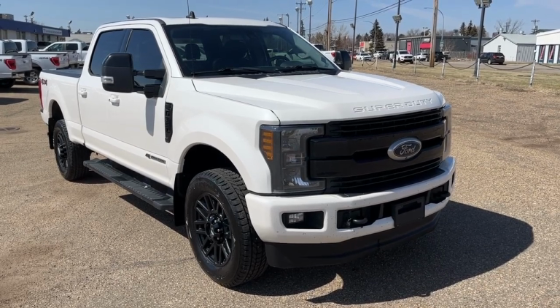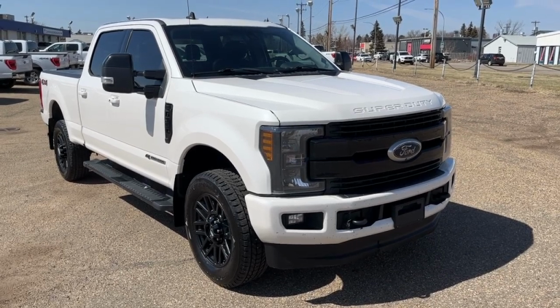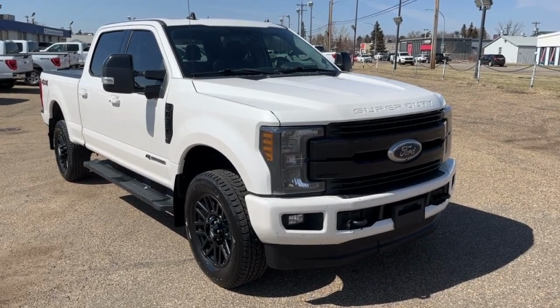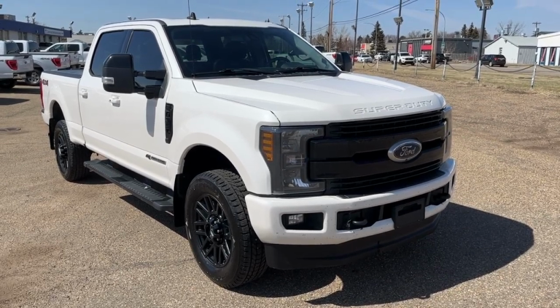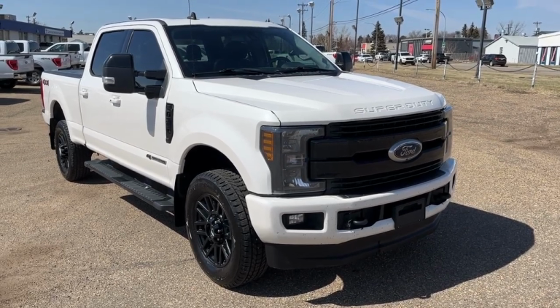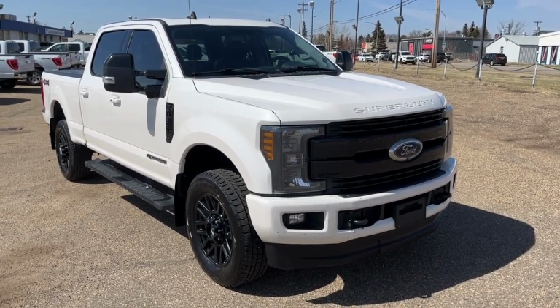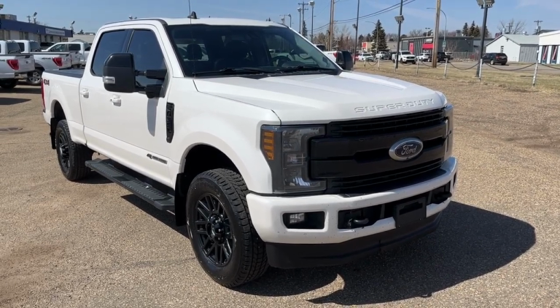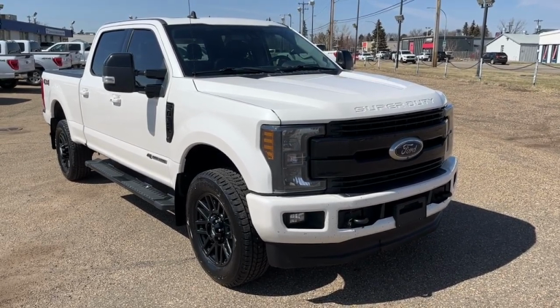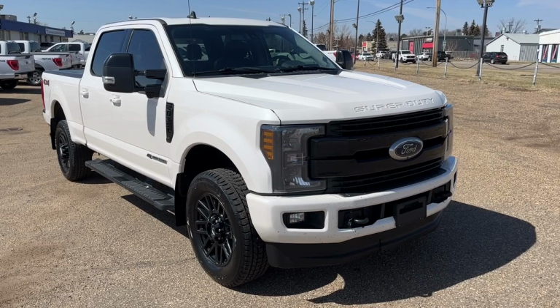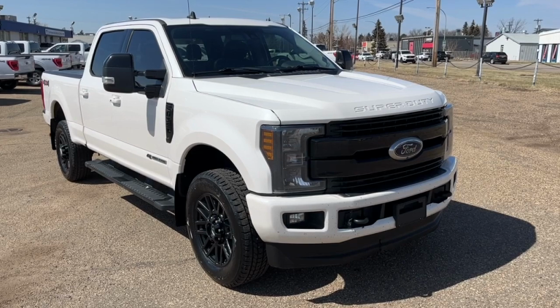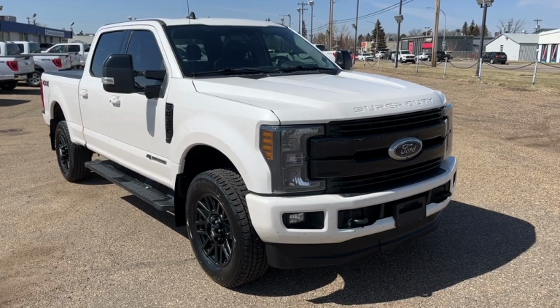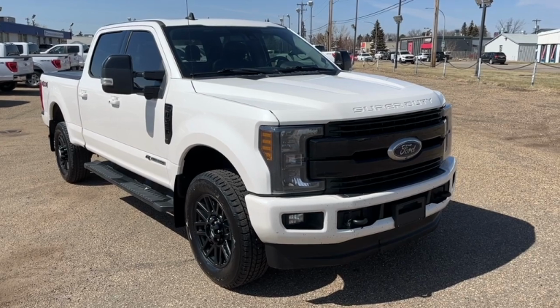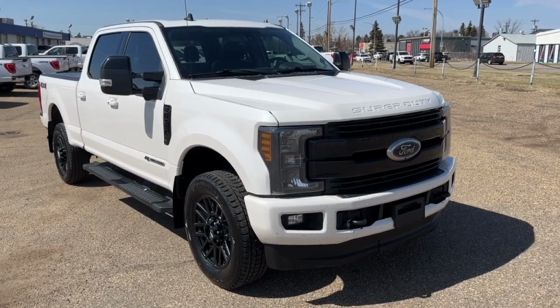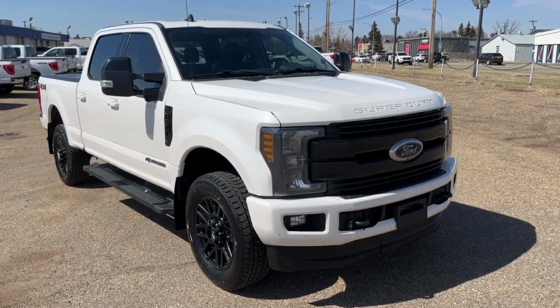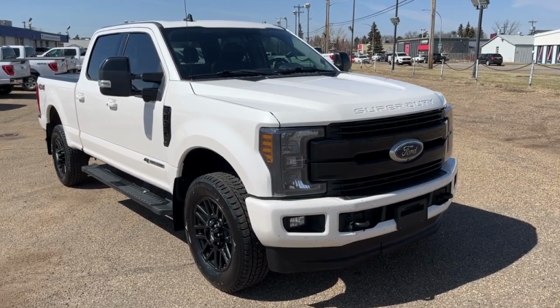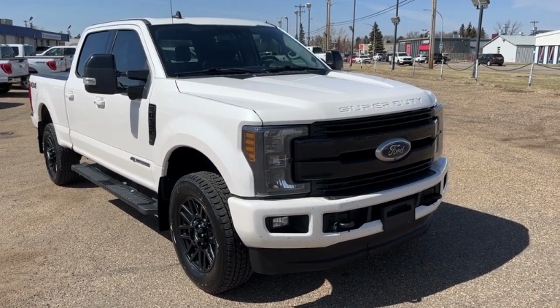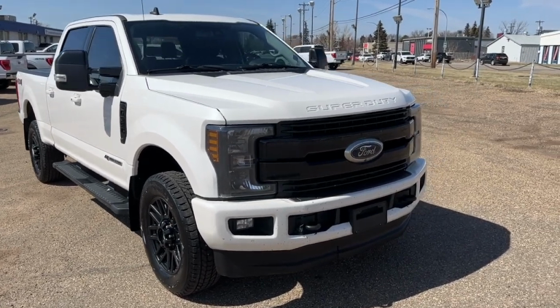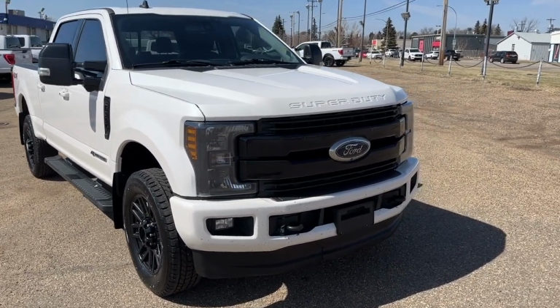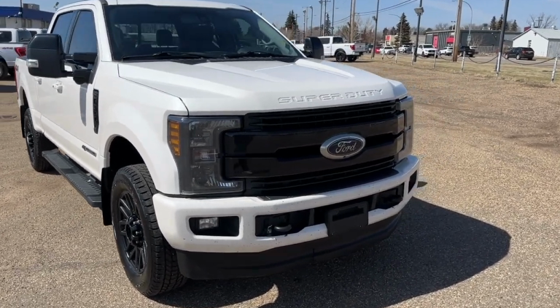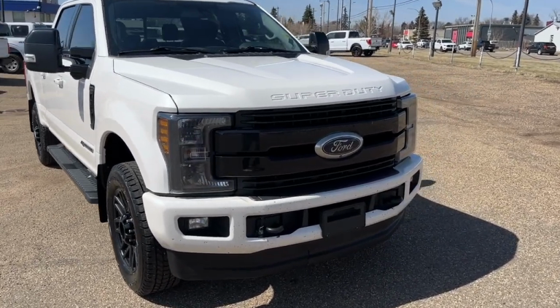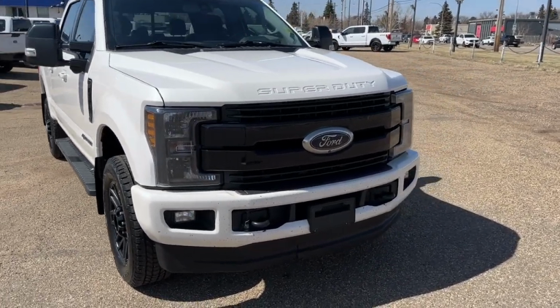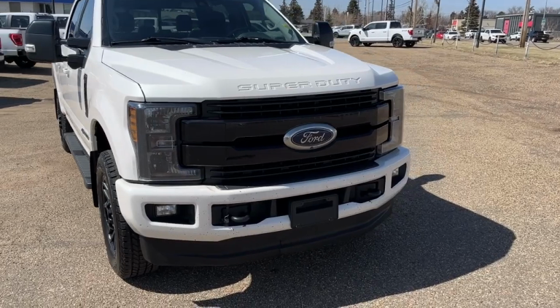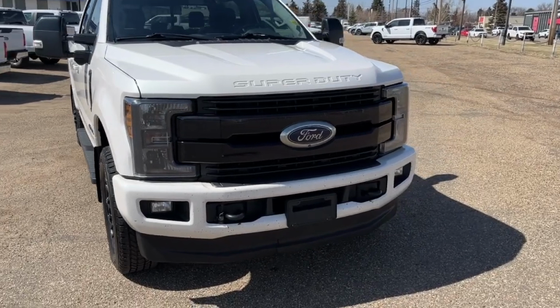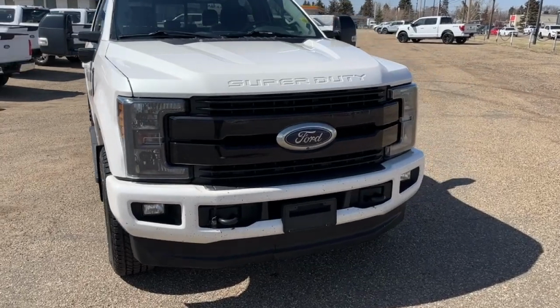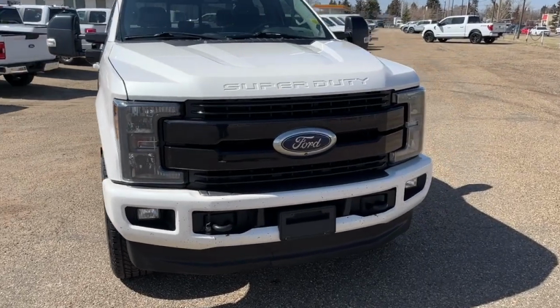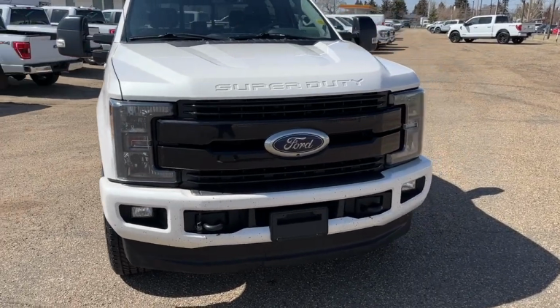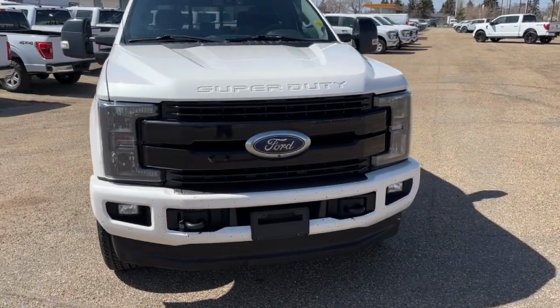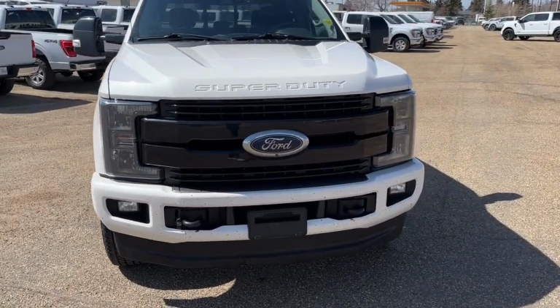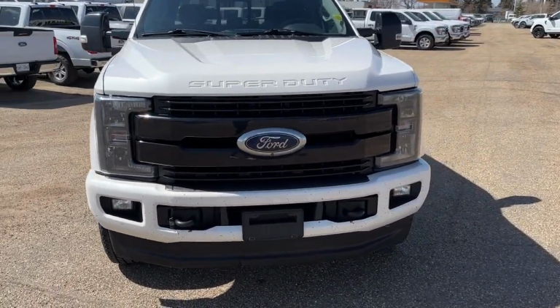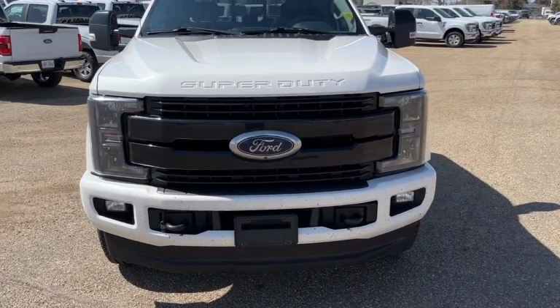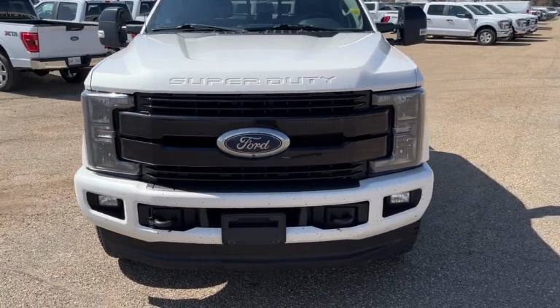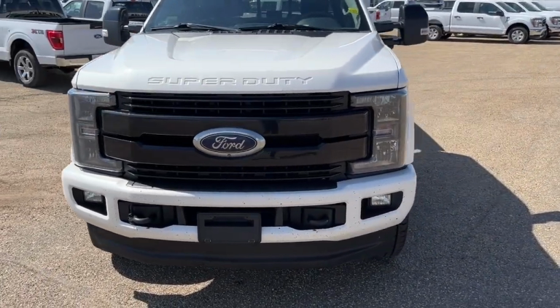Hey, it's Noah here at Freedom Ford showing this 2019 Ford F-350 Lariat Crew Cab. This truck comes equipped with a 6.7 liter Powerstroke diesel motor and a six-speed automatic transmission.